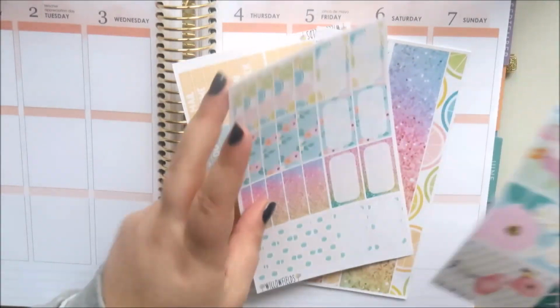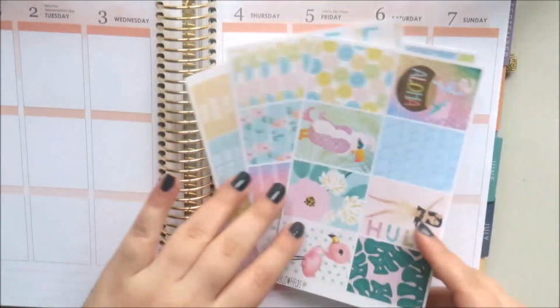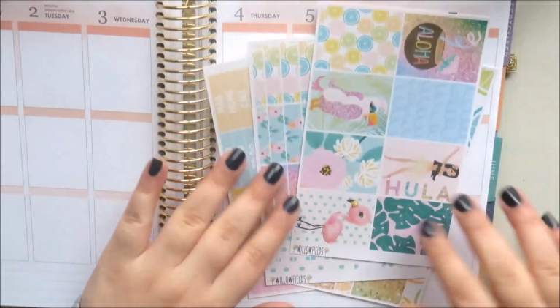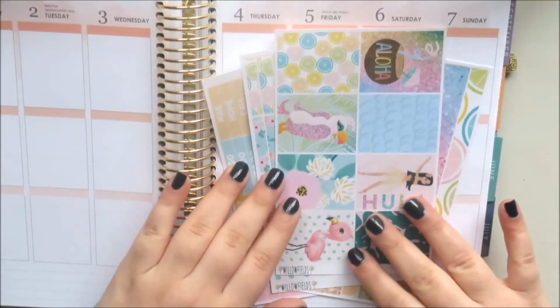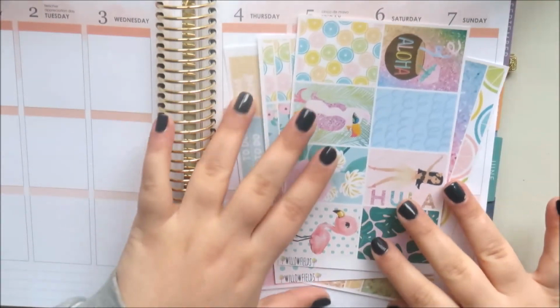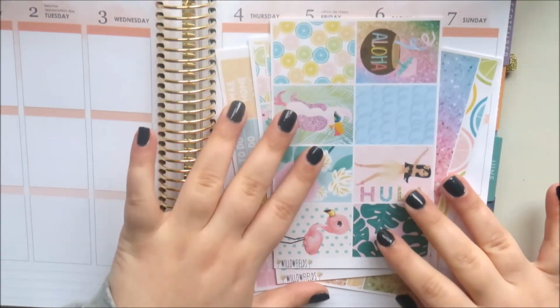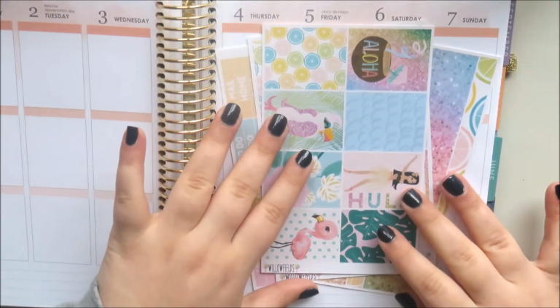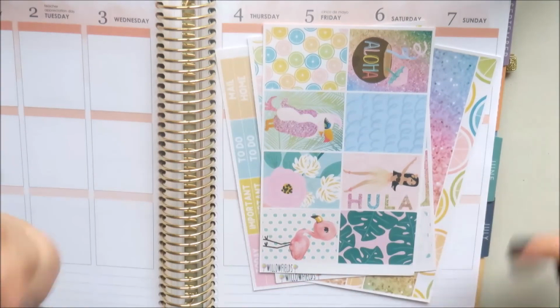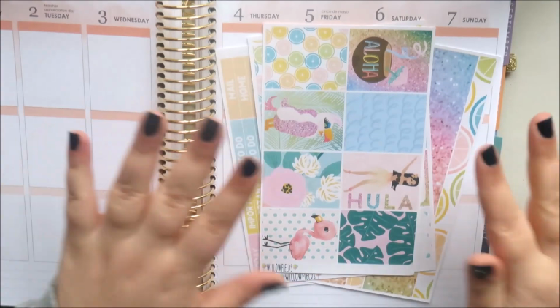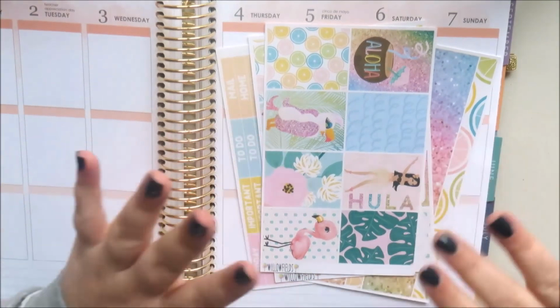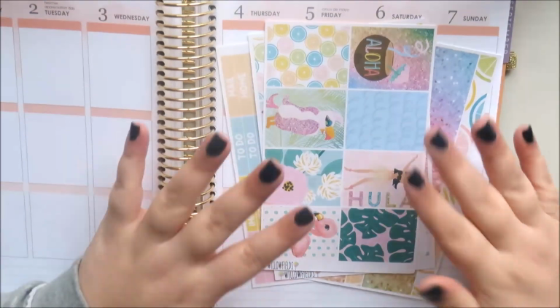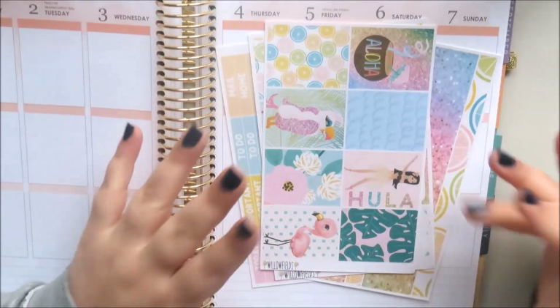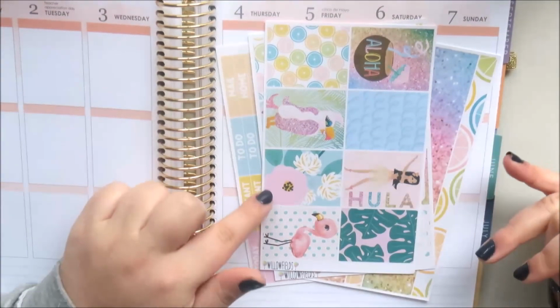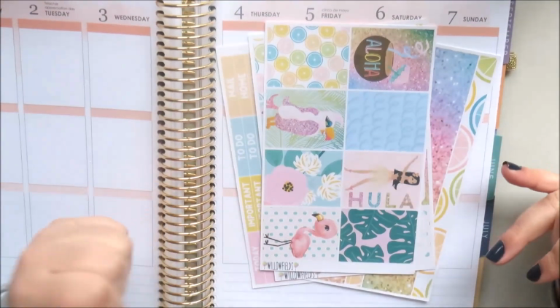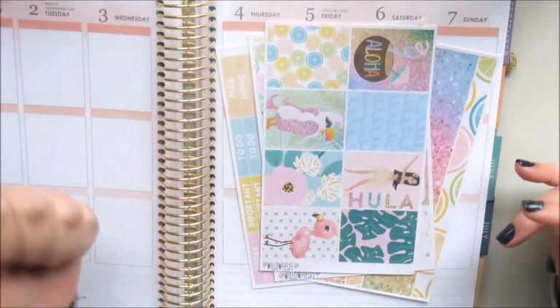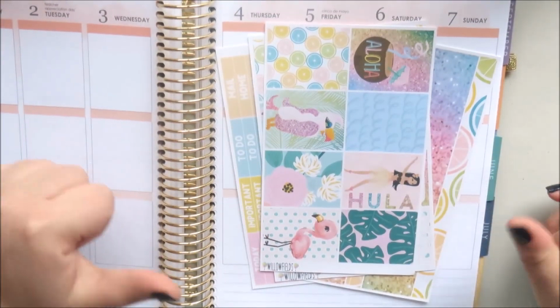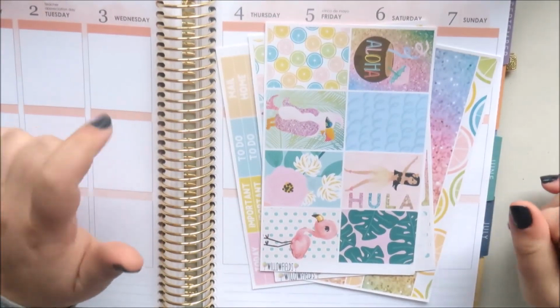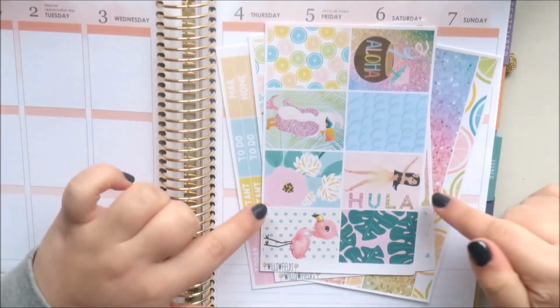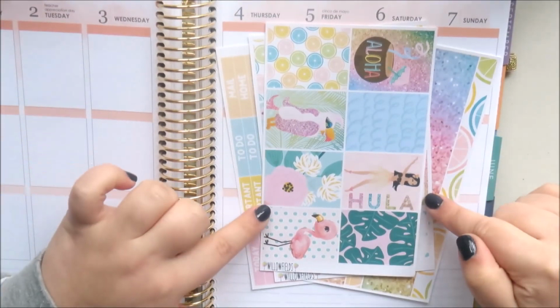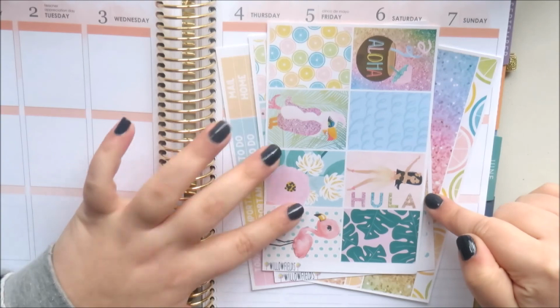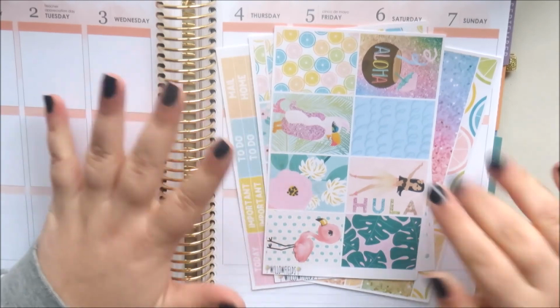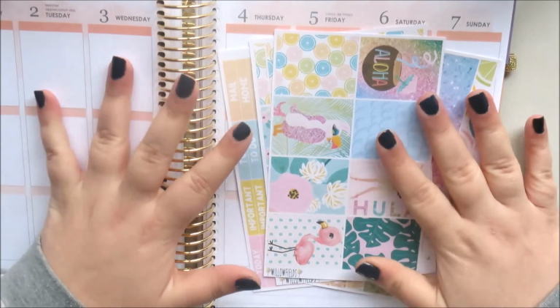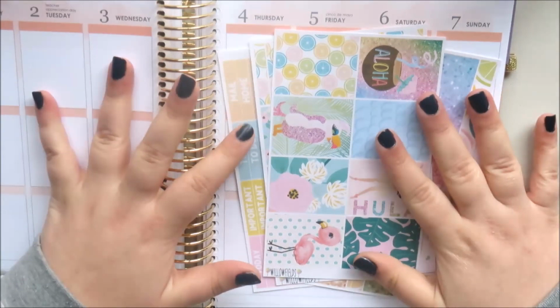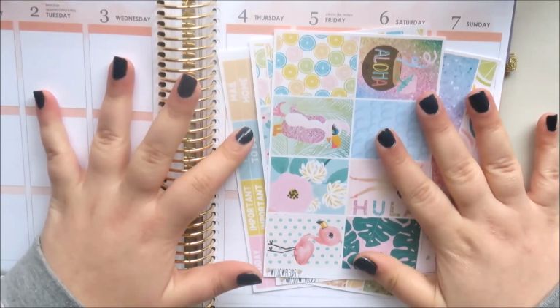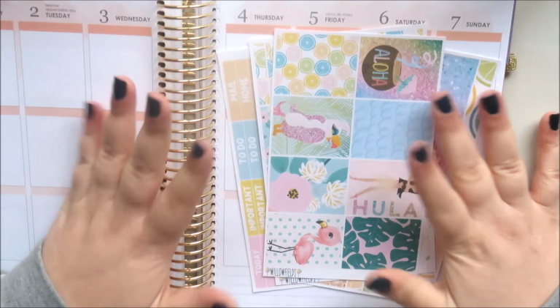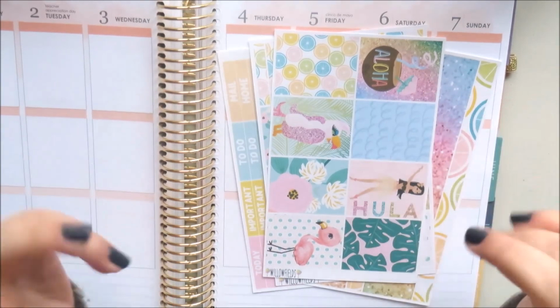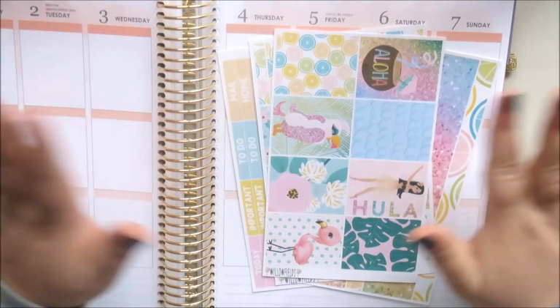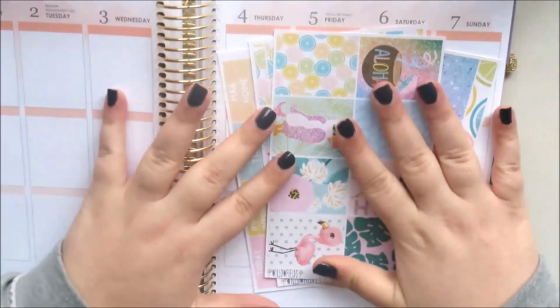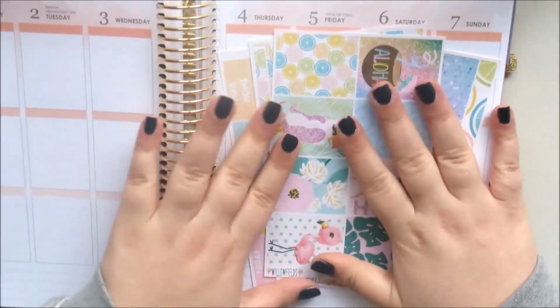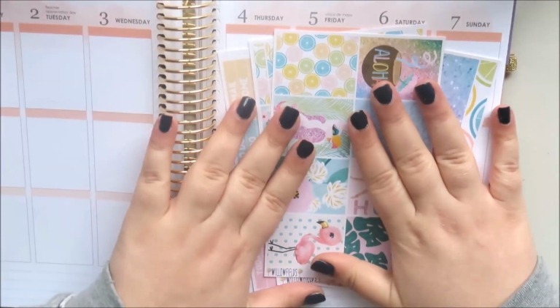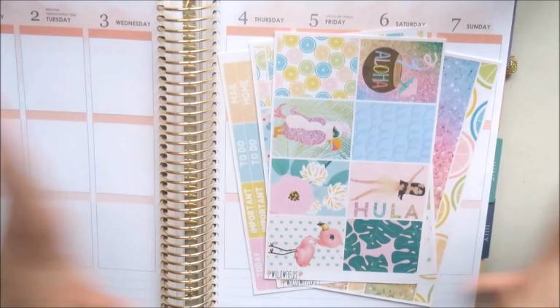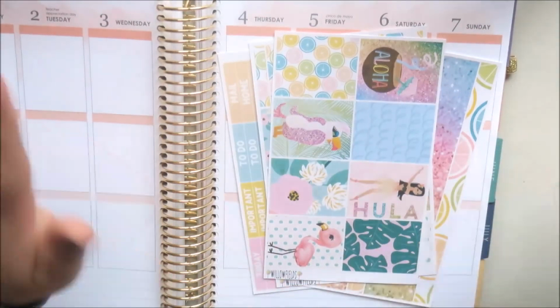Really happy with my orders from Scribble Prints Co and Willowfields — we'll be ordering again. Make sure to check them out, links are down below. Please like this video, subscribe to my channel, and follow me on Instagram at Natalie Scribbles. See you in my next video!